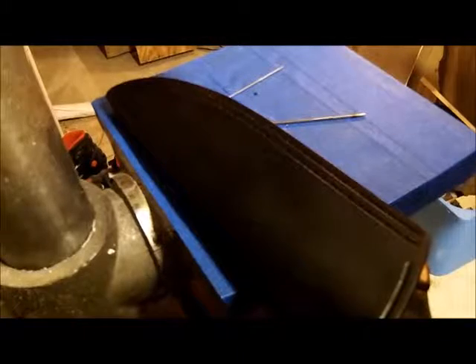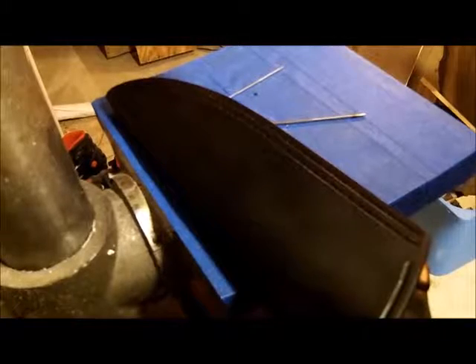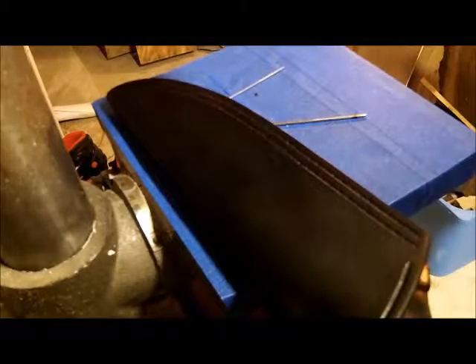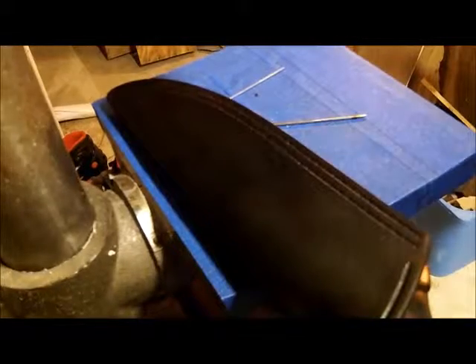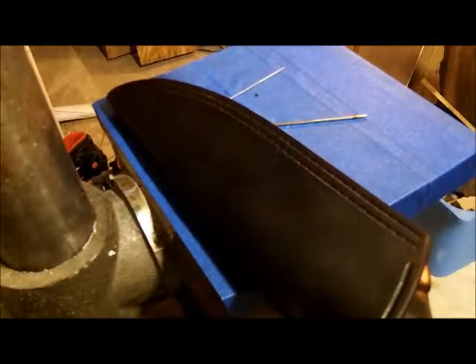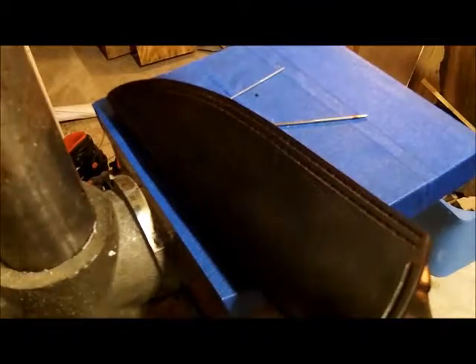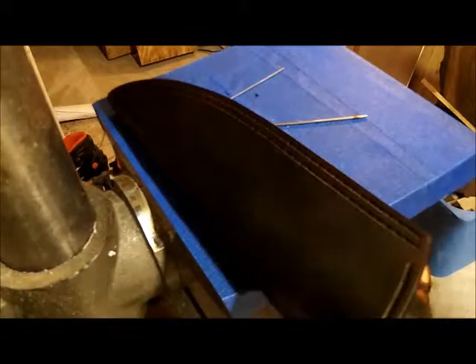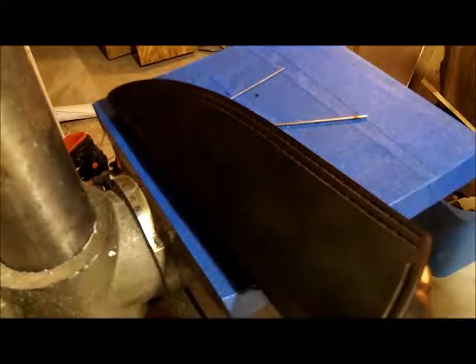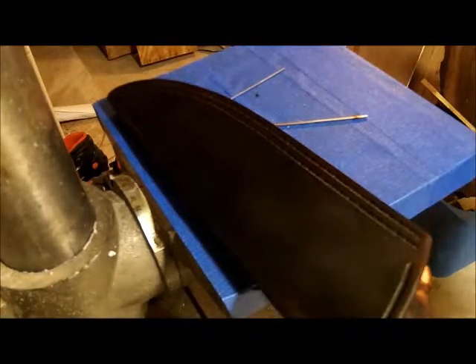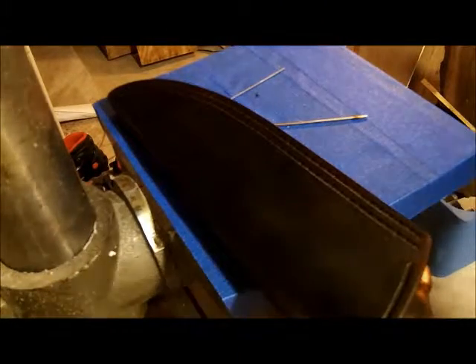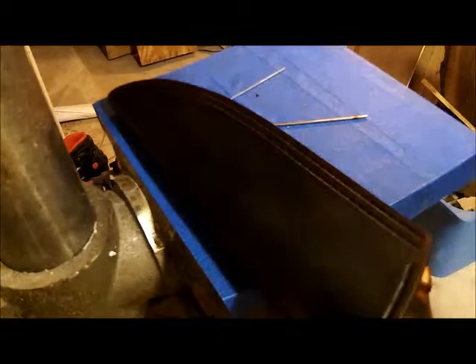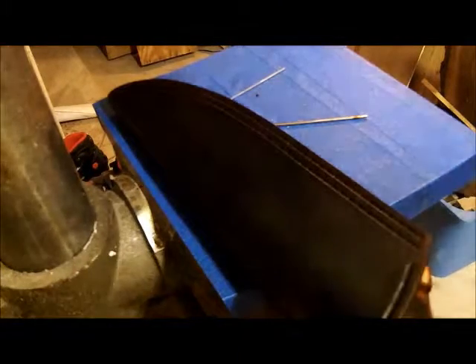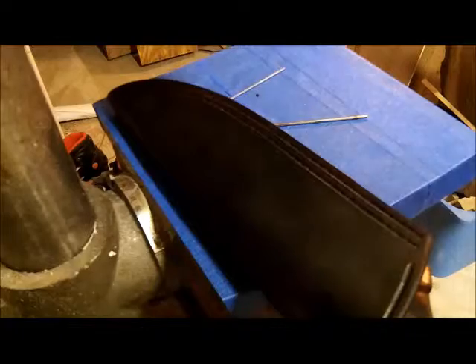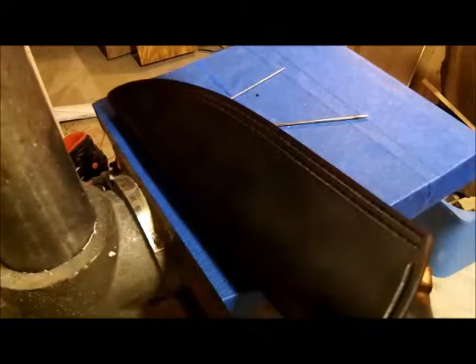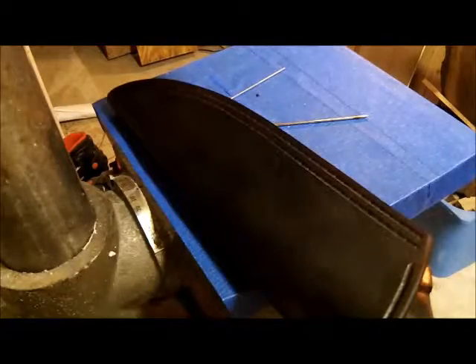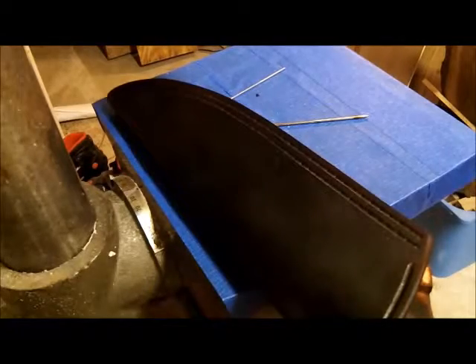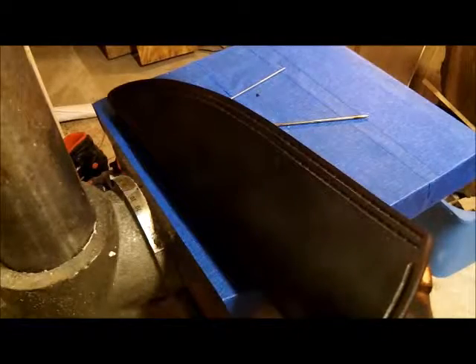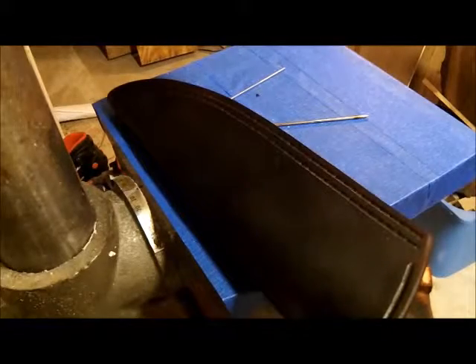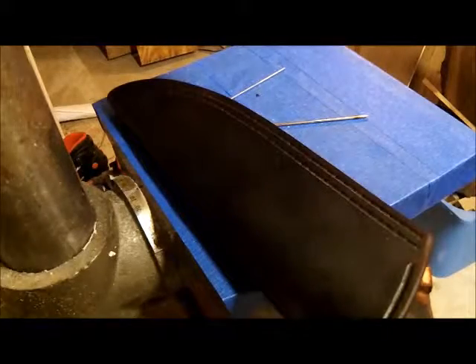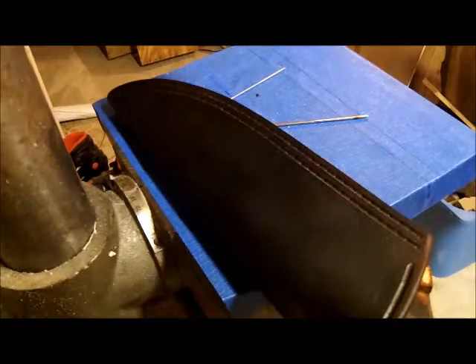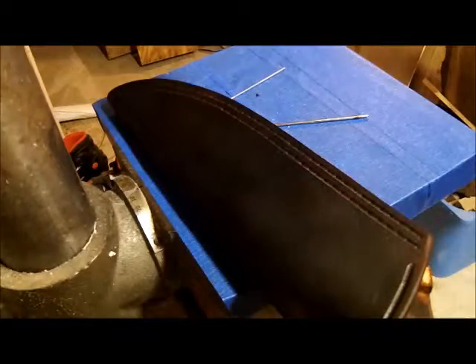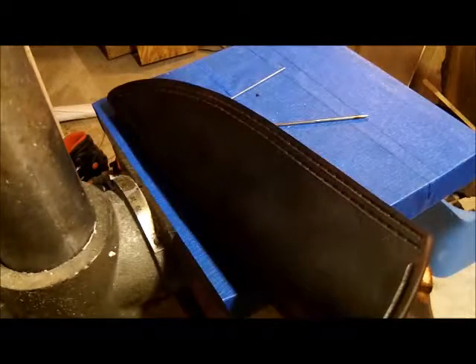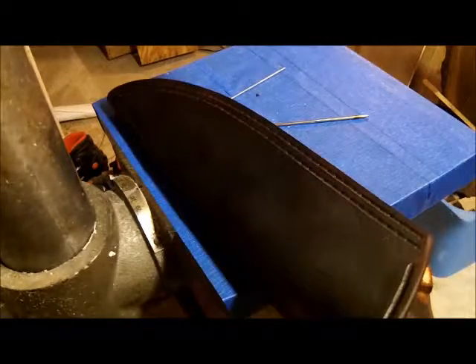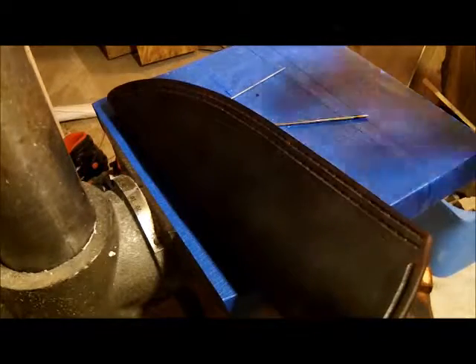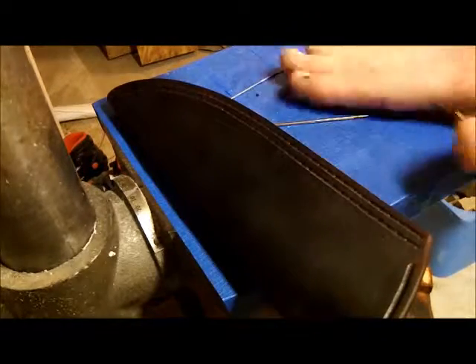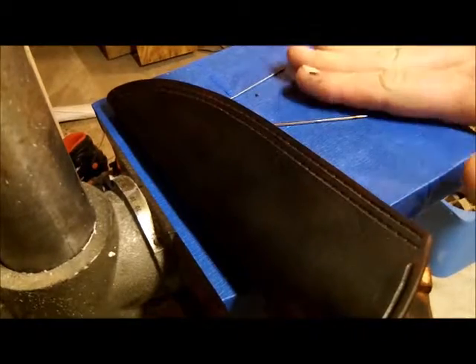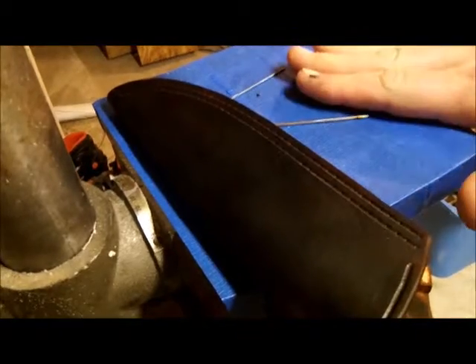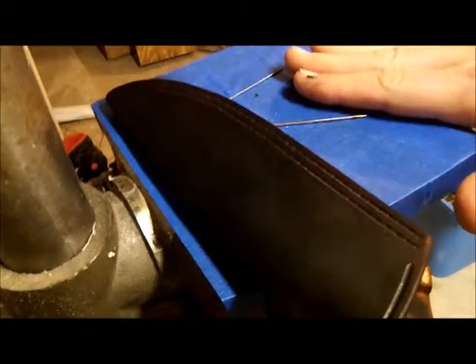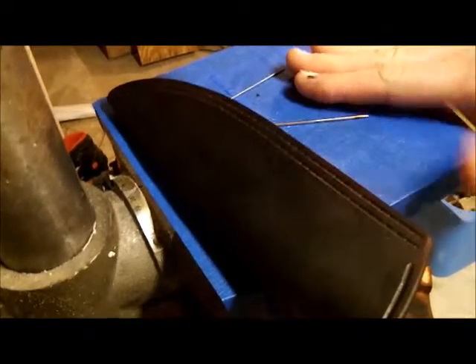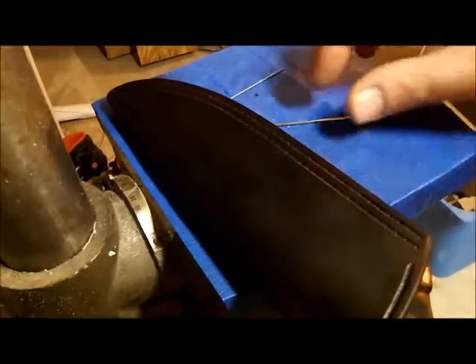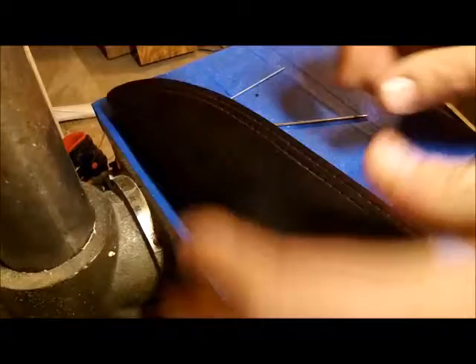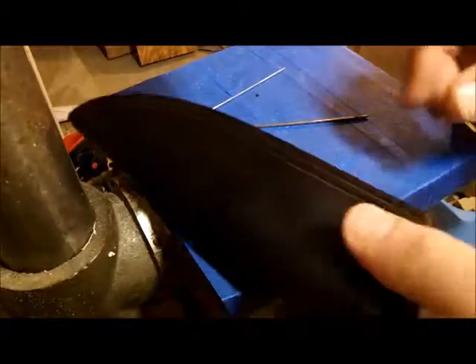Alright, we are back. We moved out into my garage — this is a bench mounted drill press here.